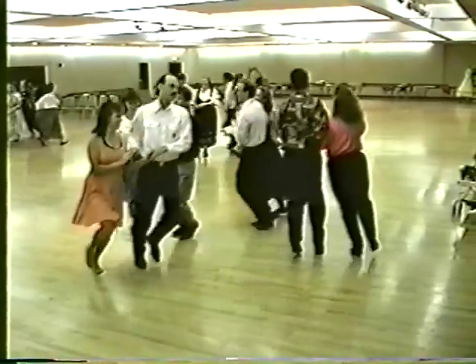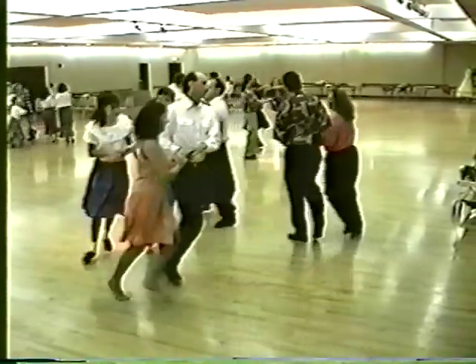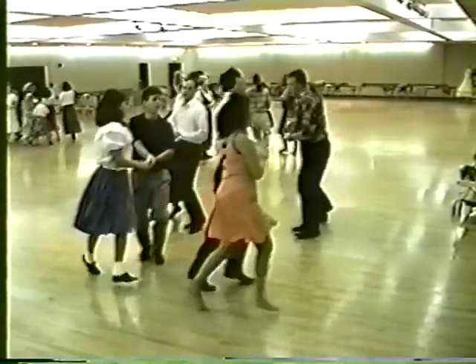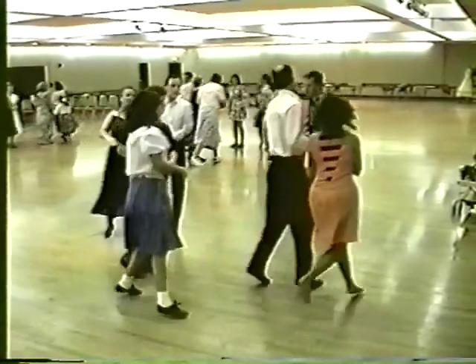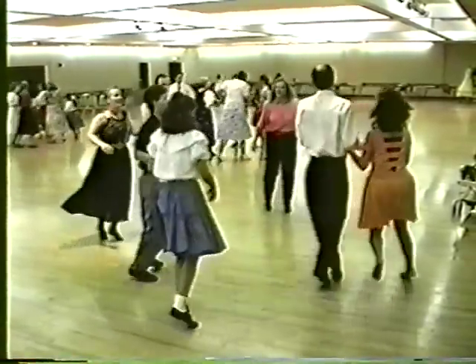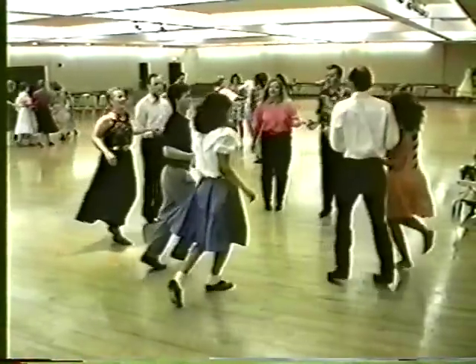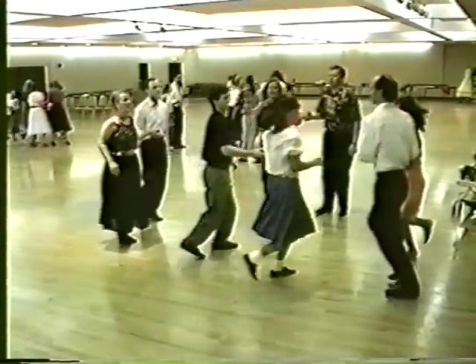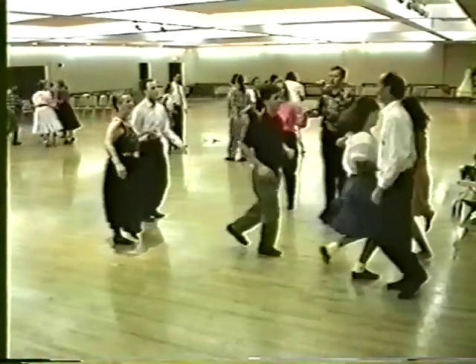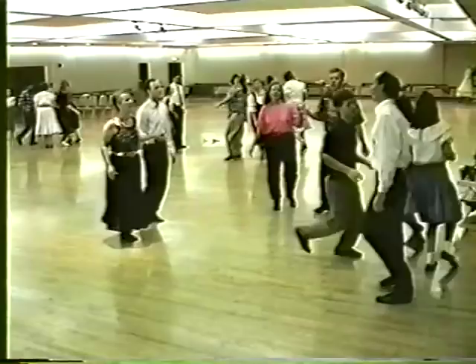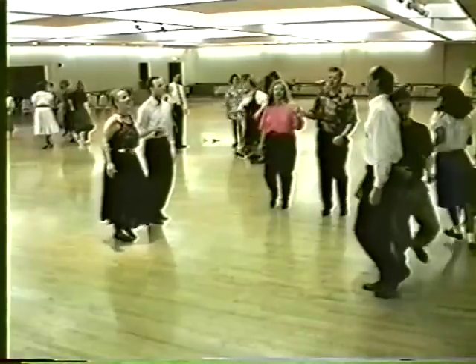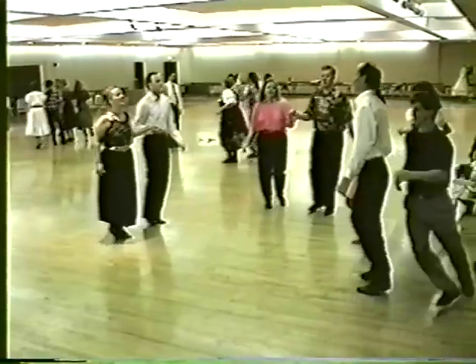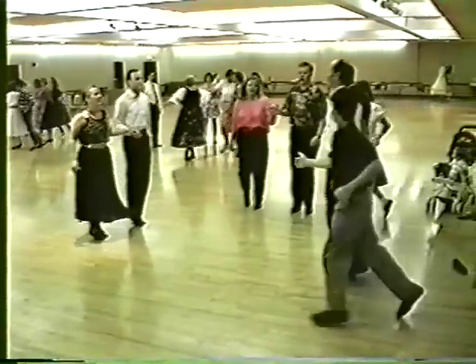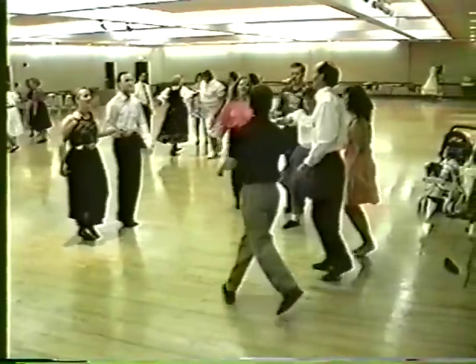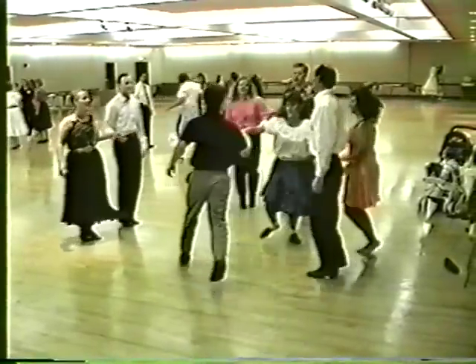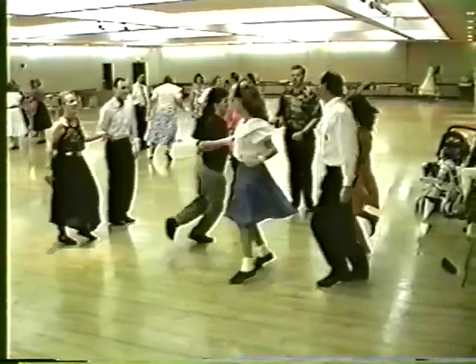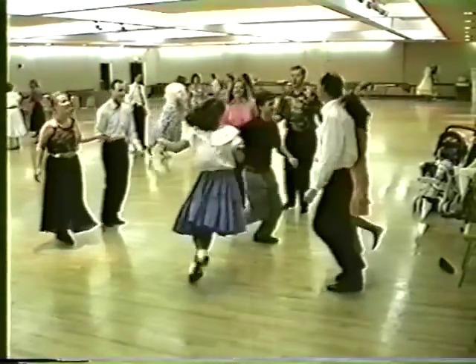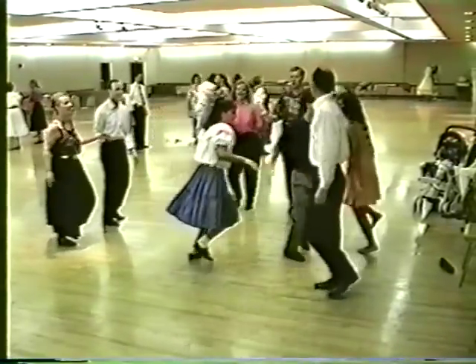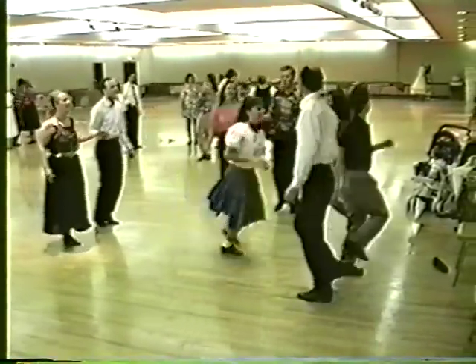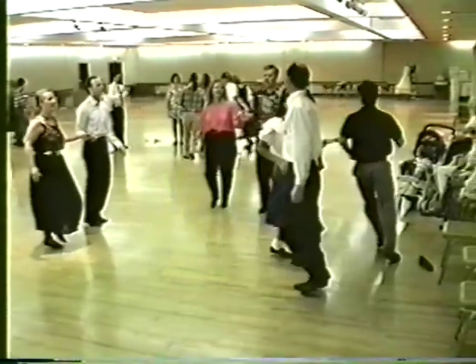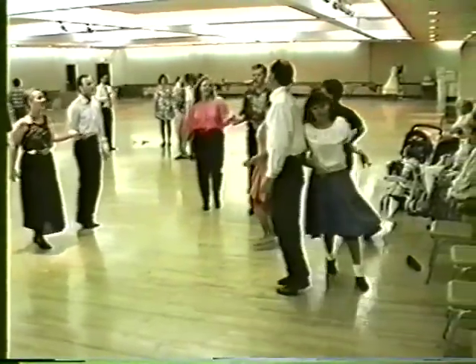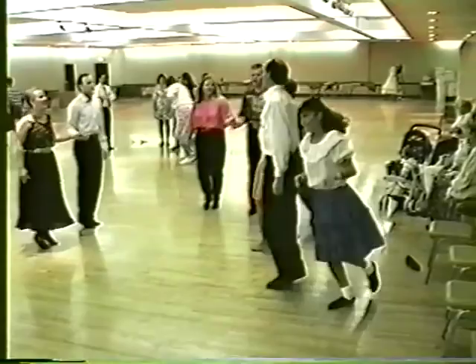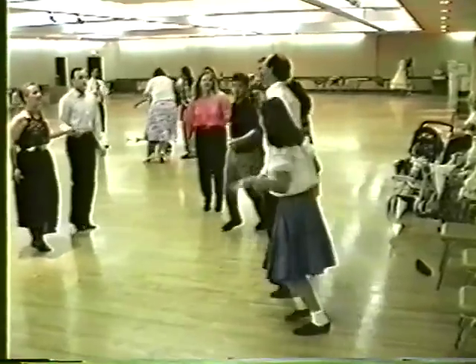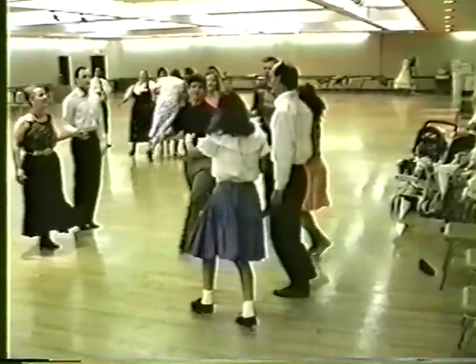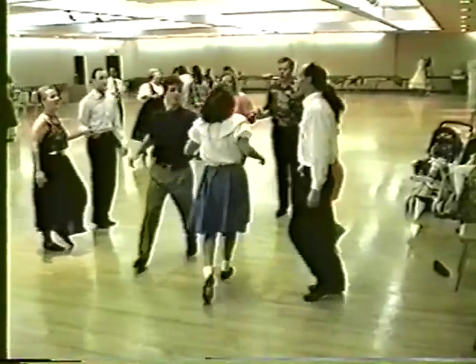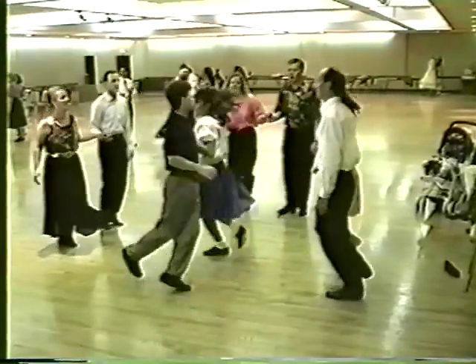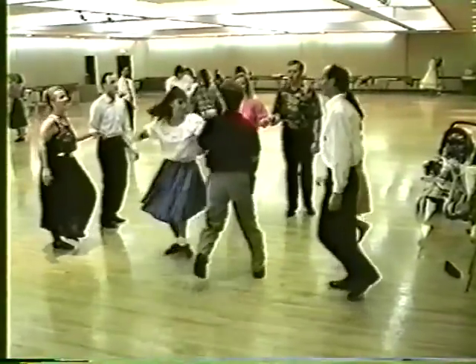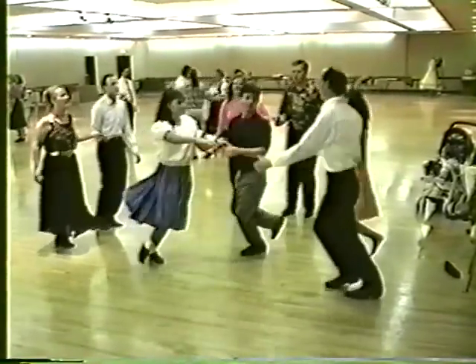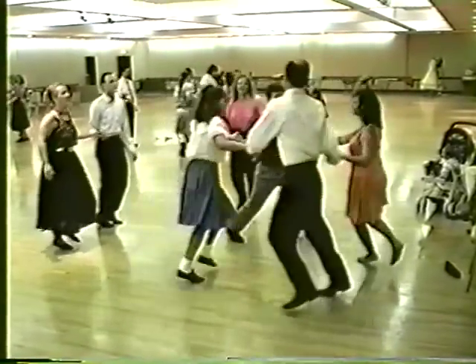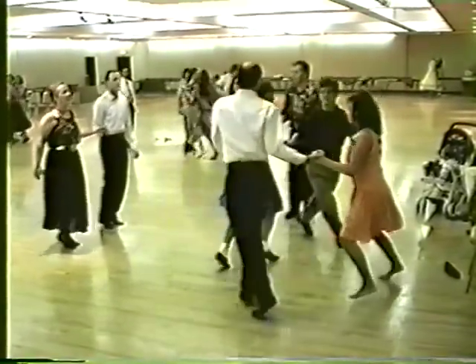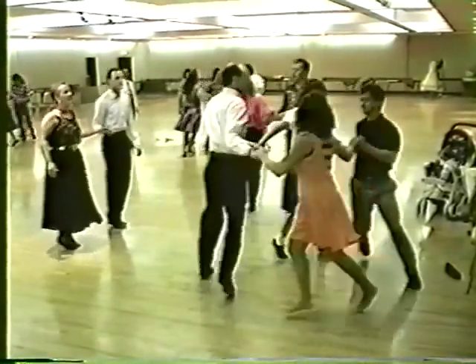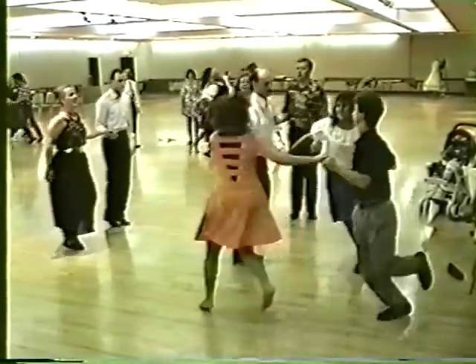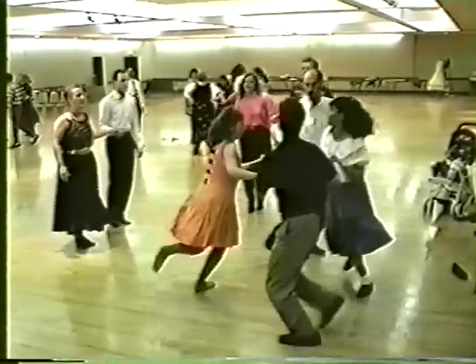Number one: lead to the right, lead around the lady, gin around the gent, turn right, gin around the lady, lead around the gent, turn up to the left, face that couple, circle up forward, on to the next.